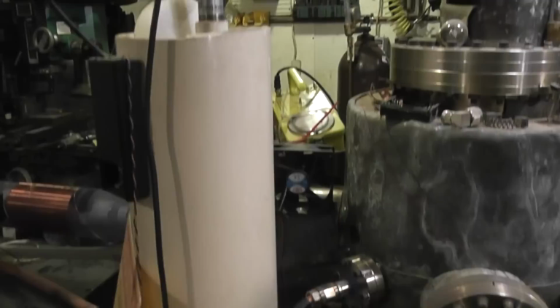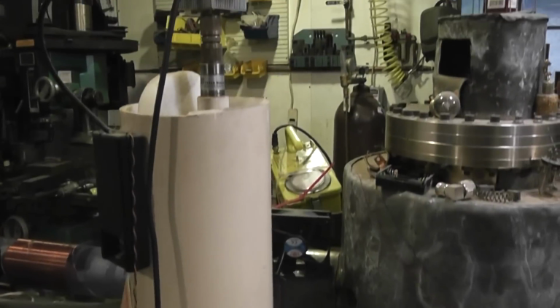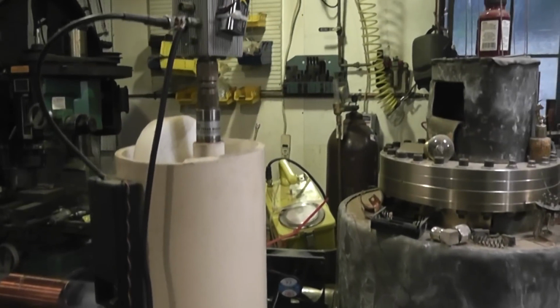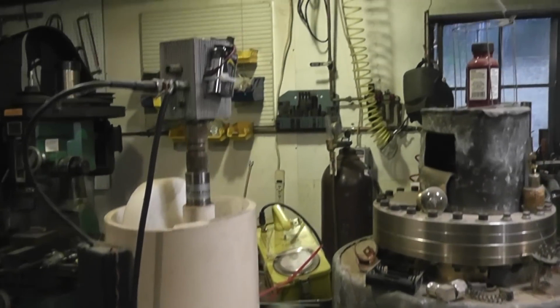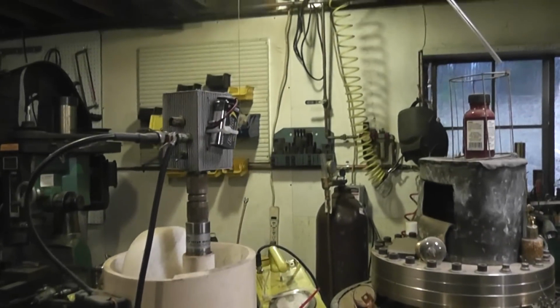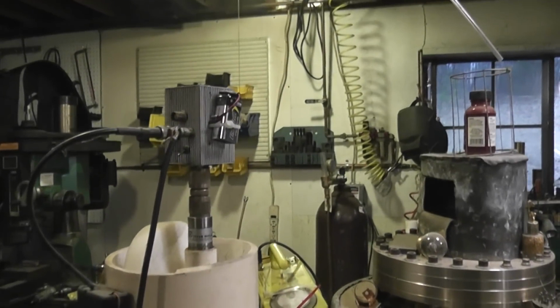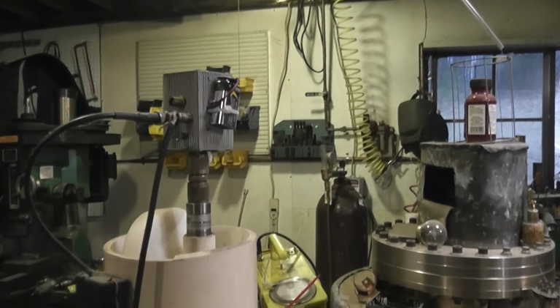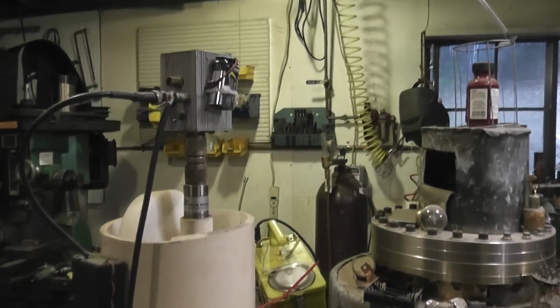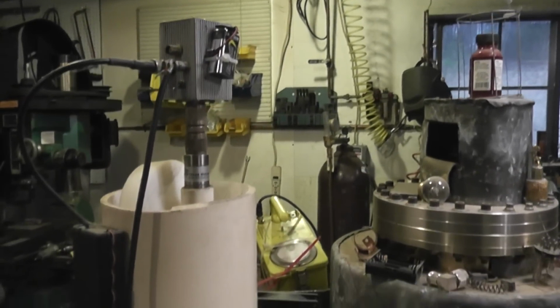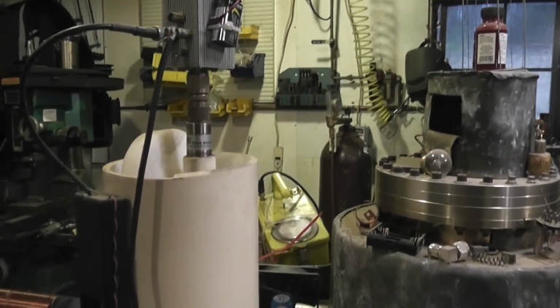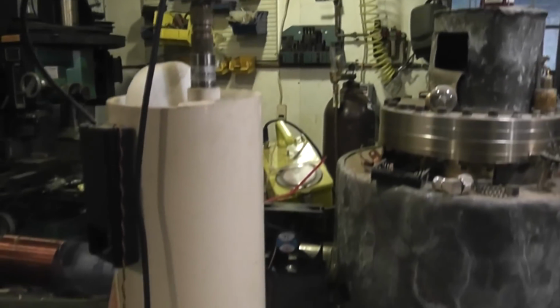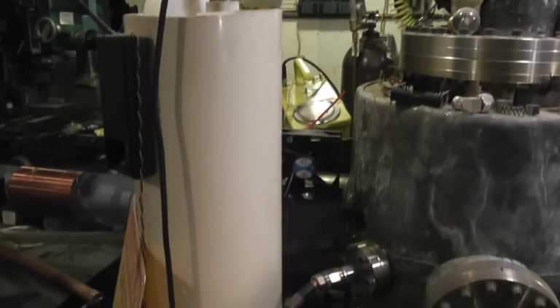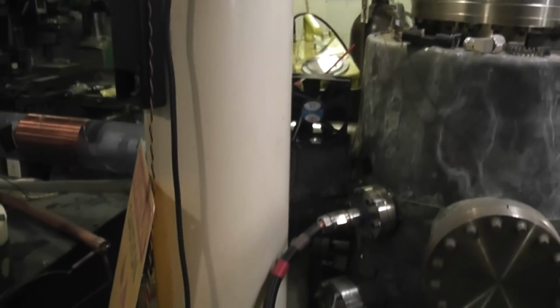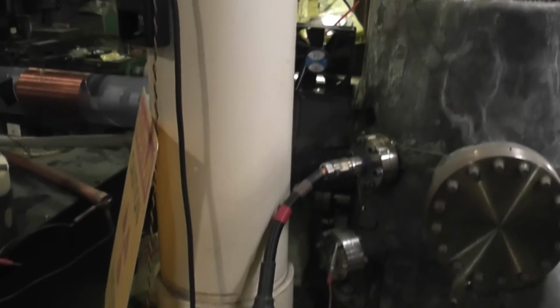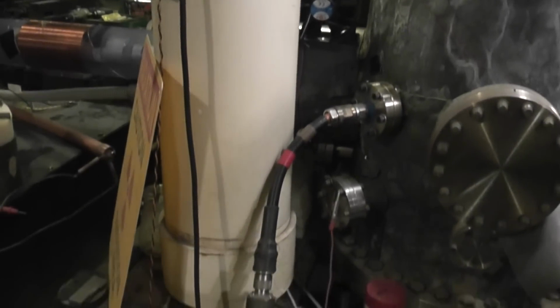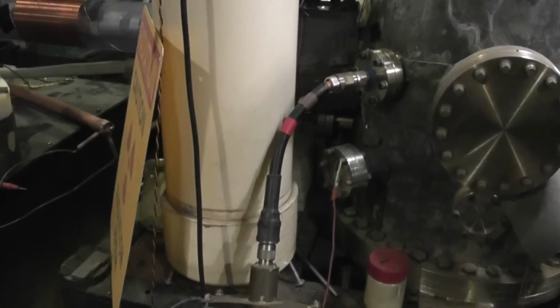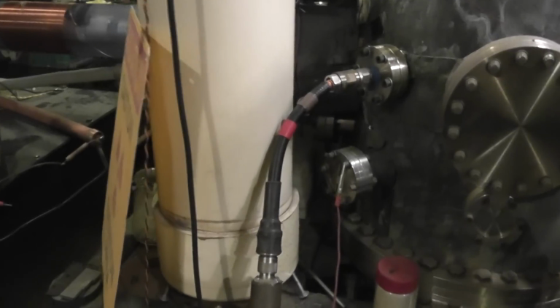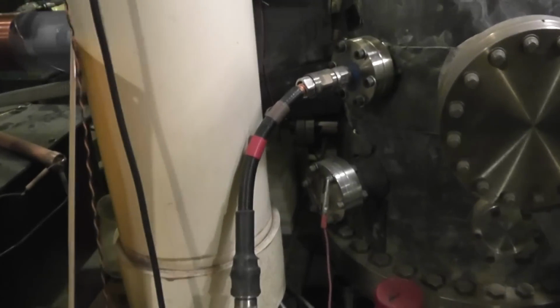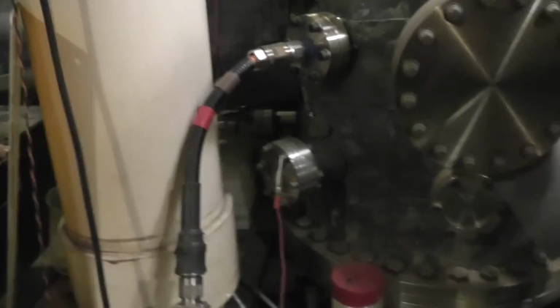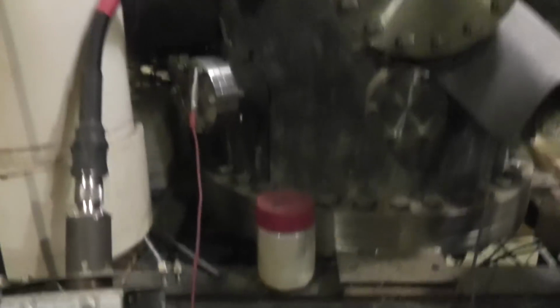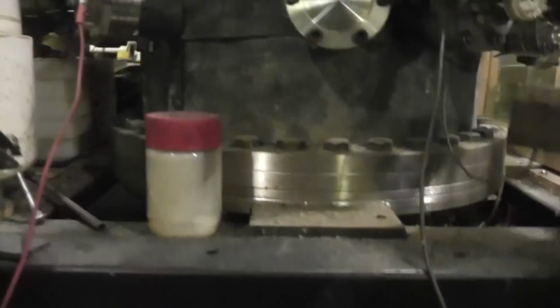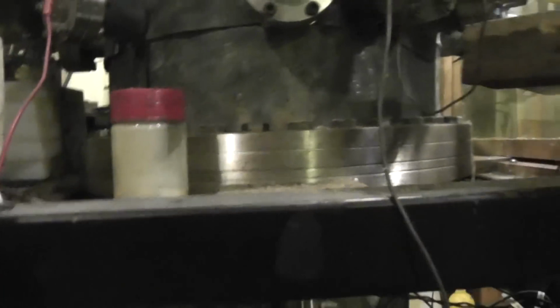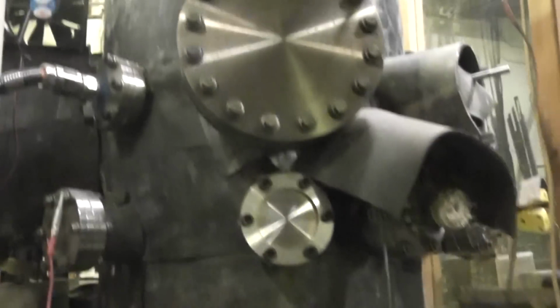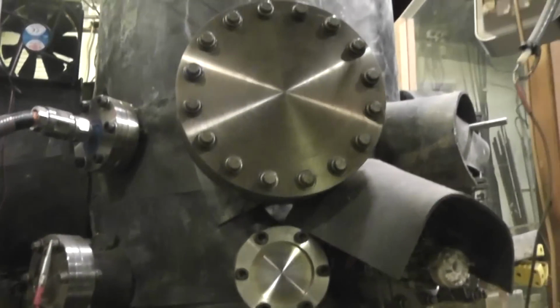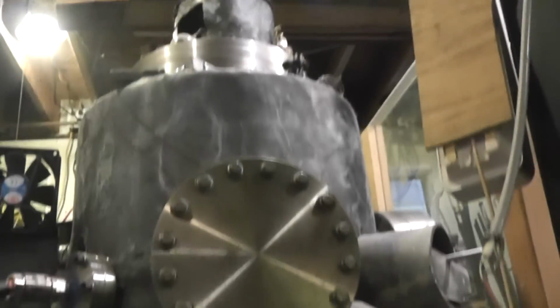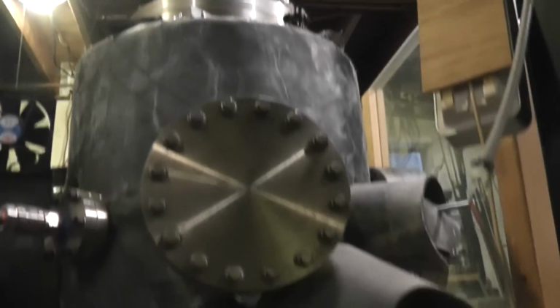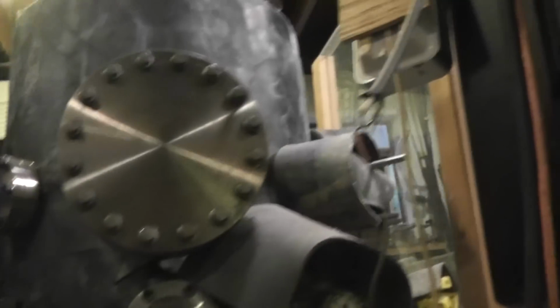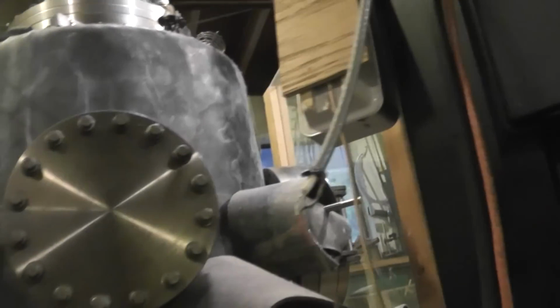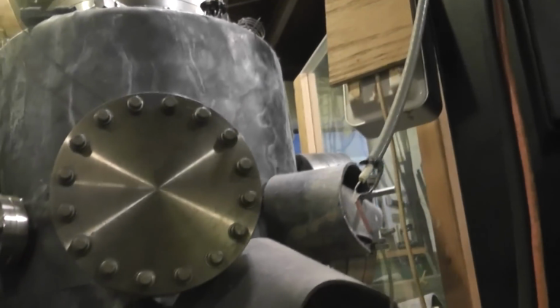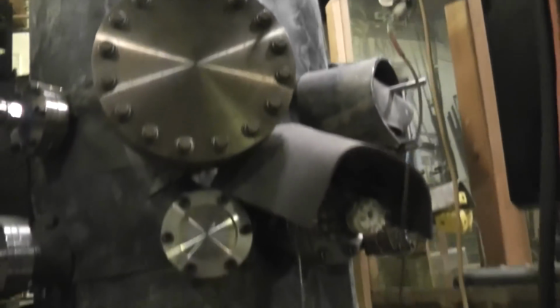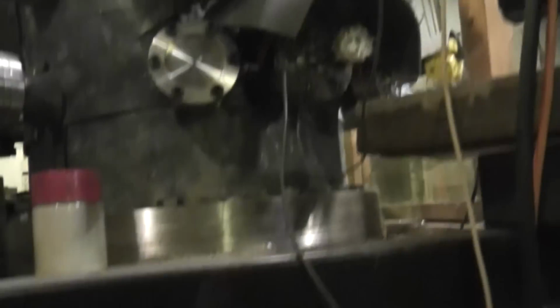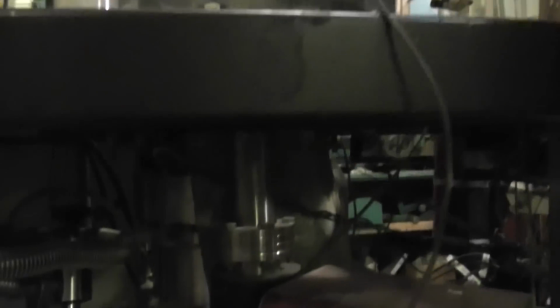This big white piece of PVC pipe has a helium-3 neutron detector tube in it. It is what we listen to on the left channel. You can see this whole thing is coated with lead, except the stainless steel is so thick it's good enough.